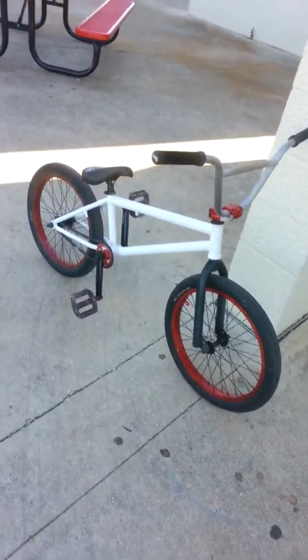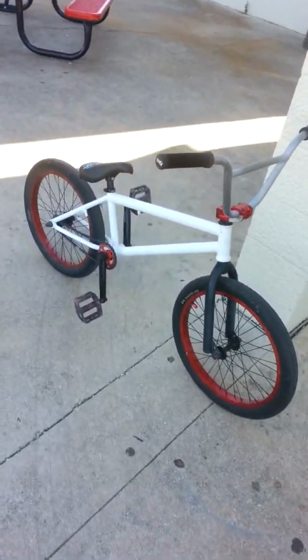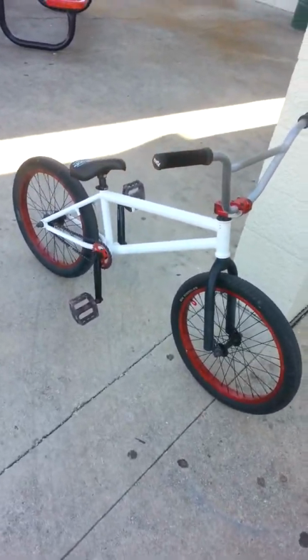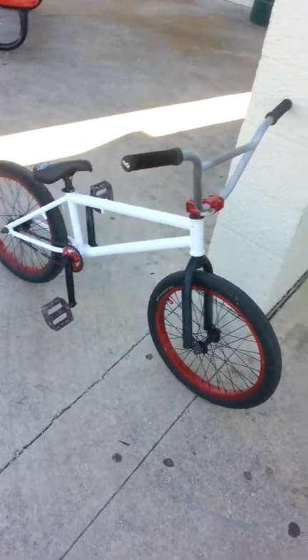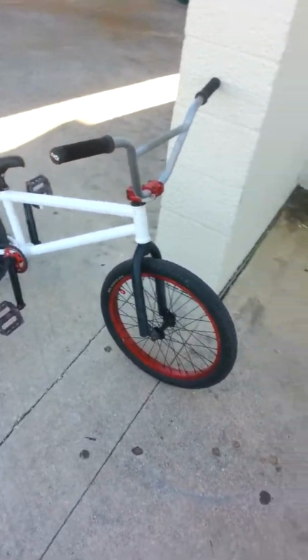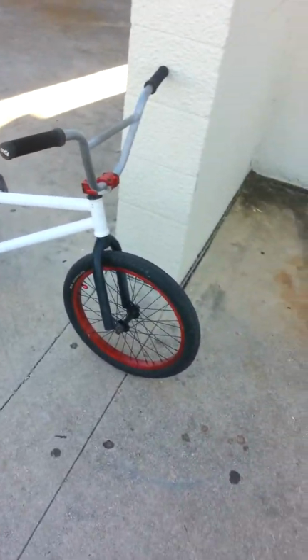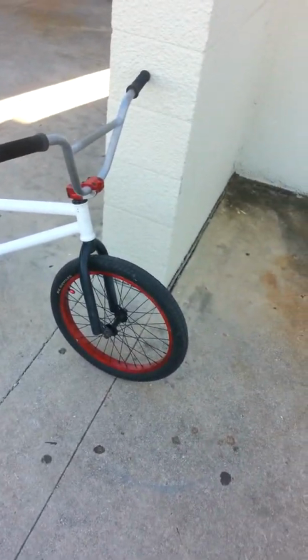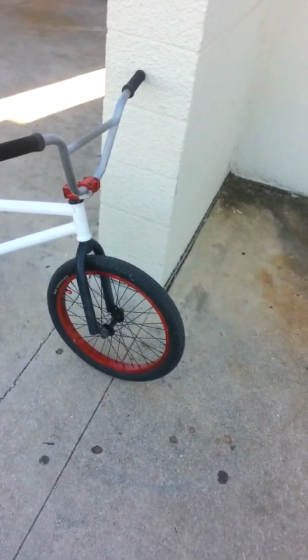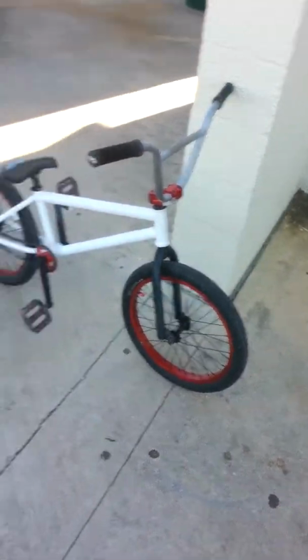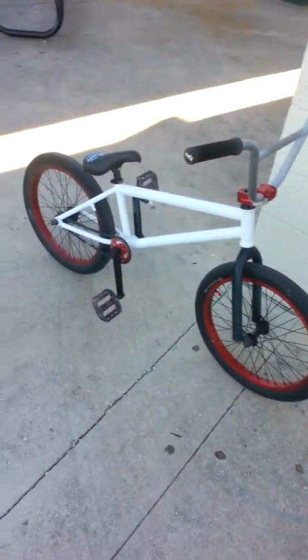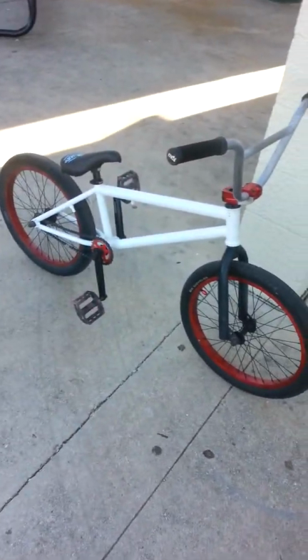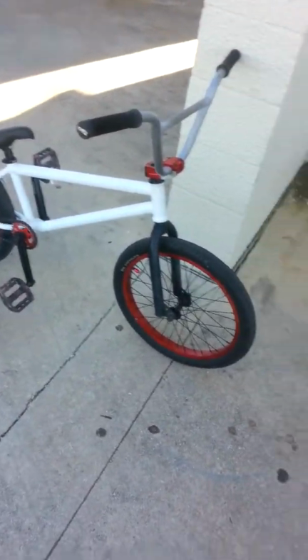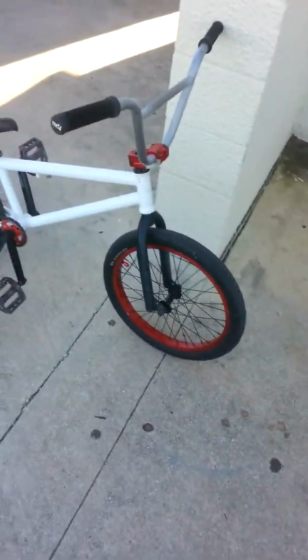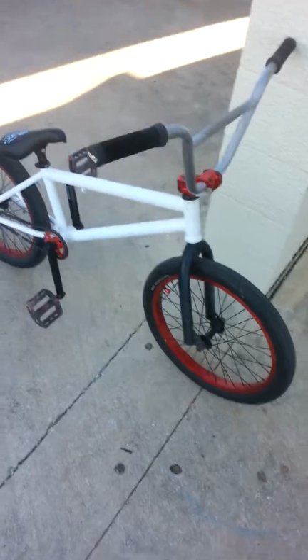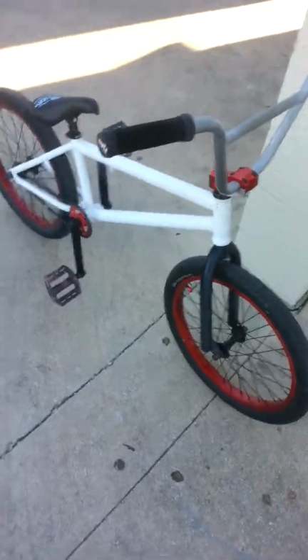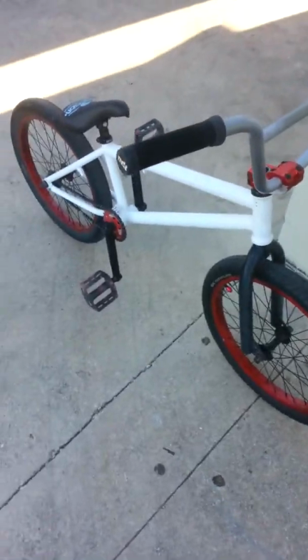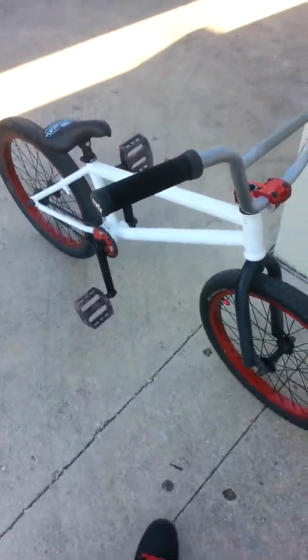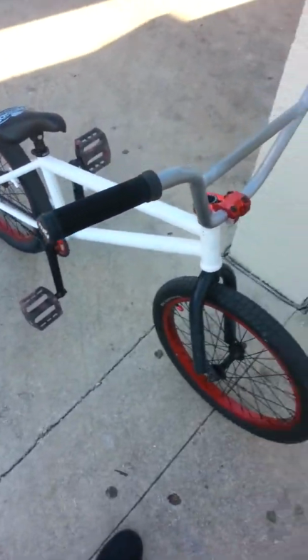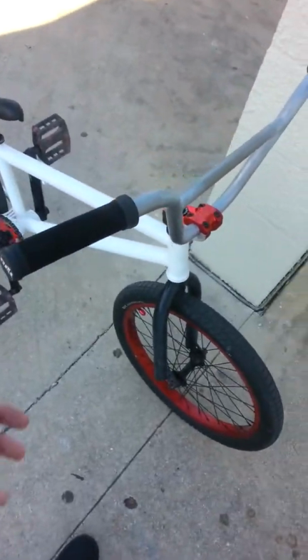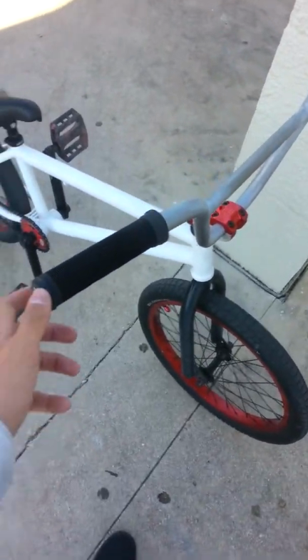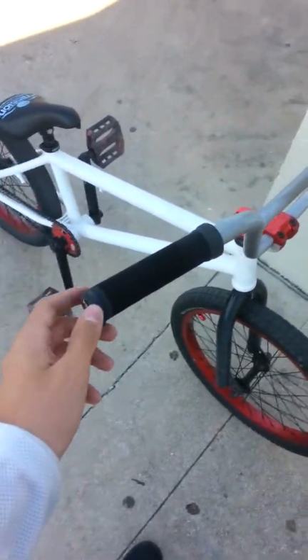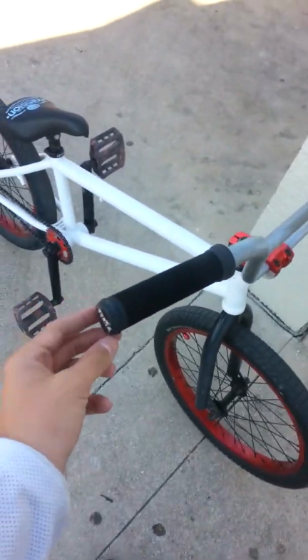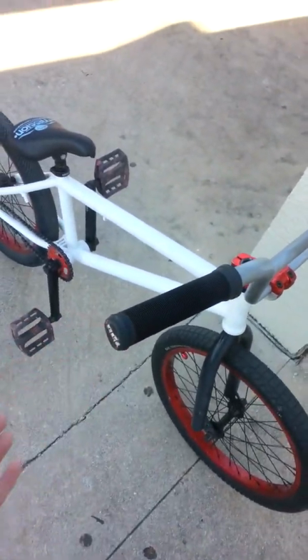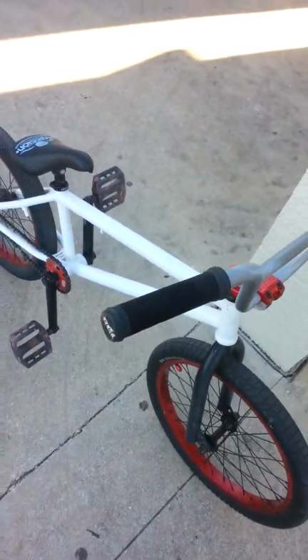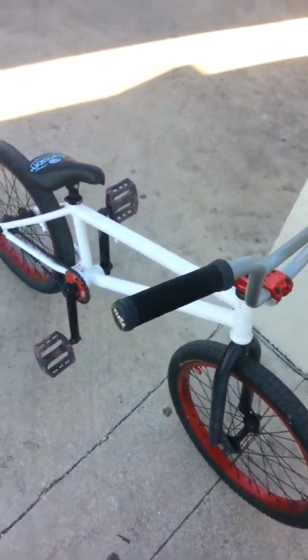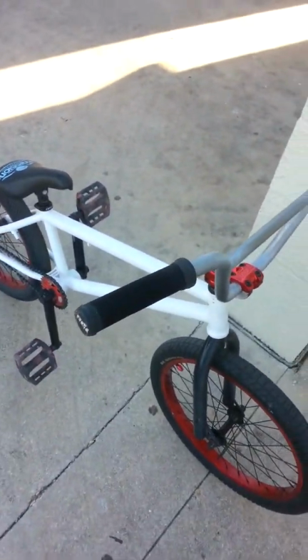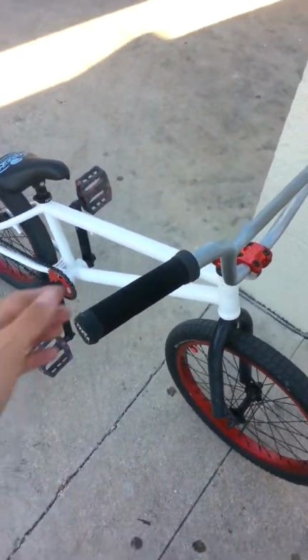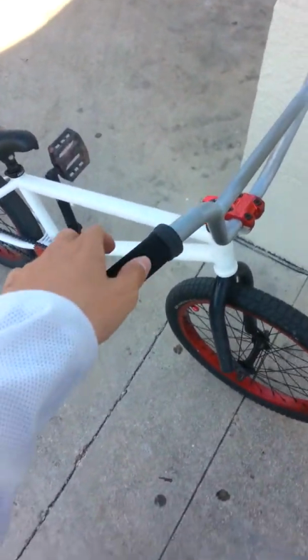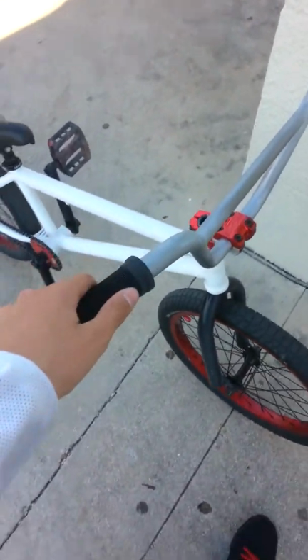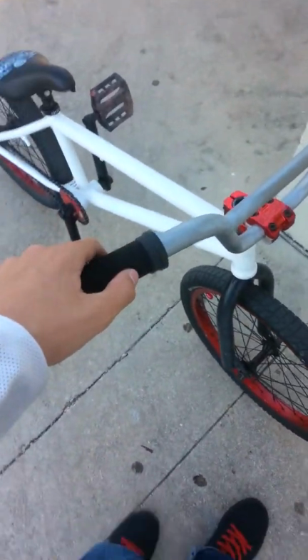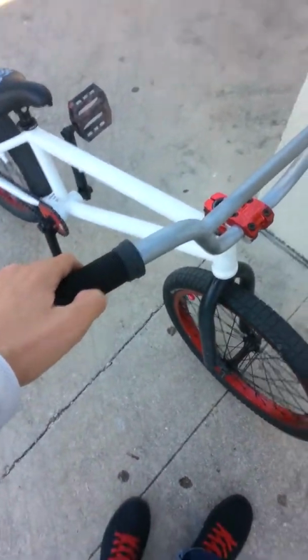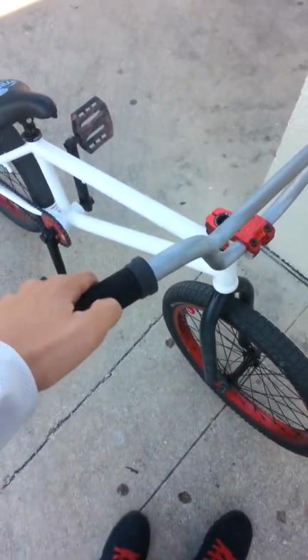Hello guys, this is Zach from AZVMAX. Today I'm going to do a new bike check, and I'm going to work my way from the front to the back.